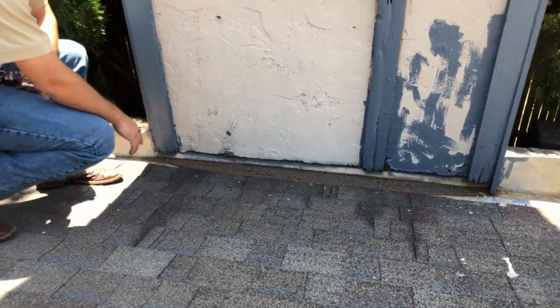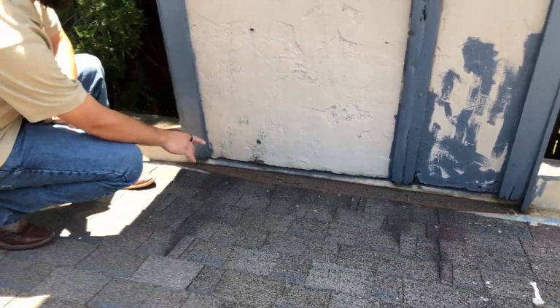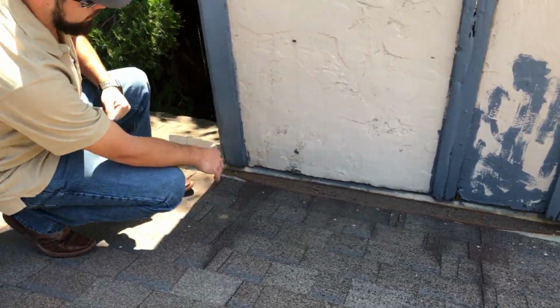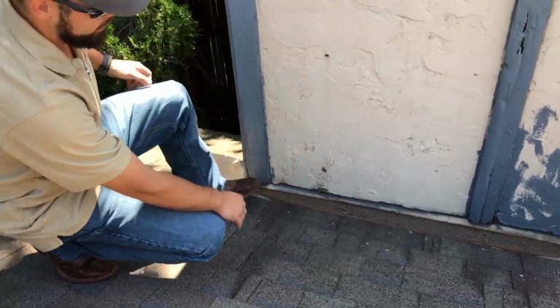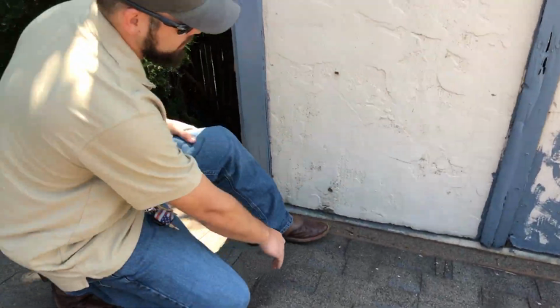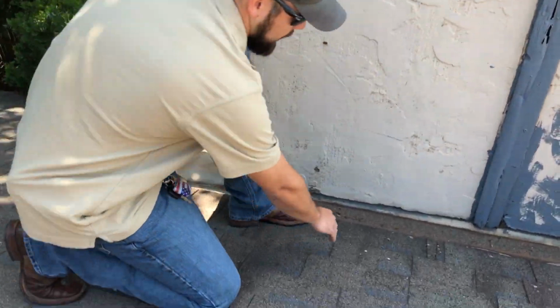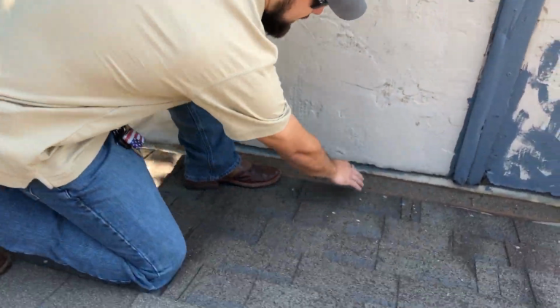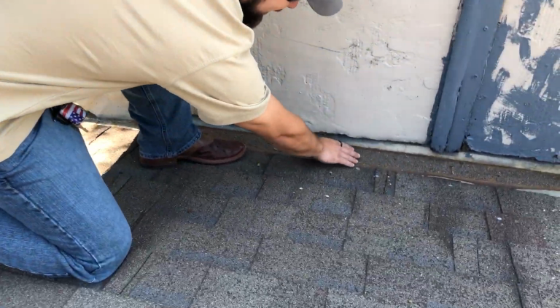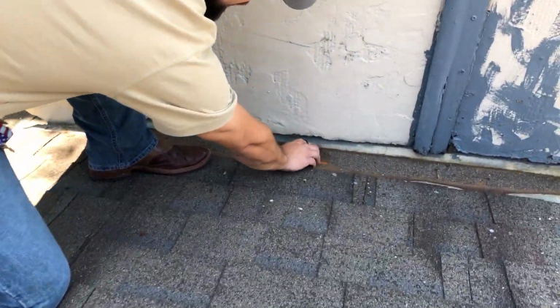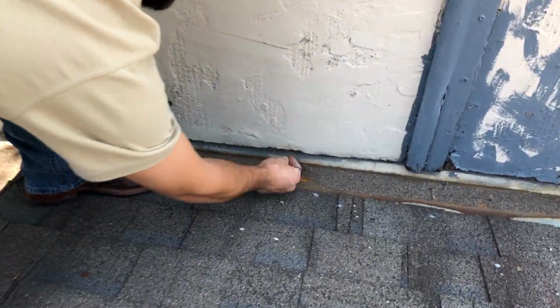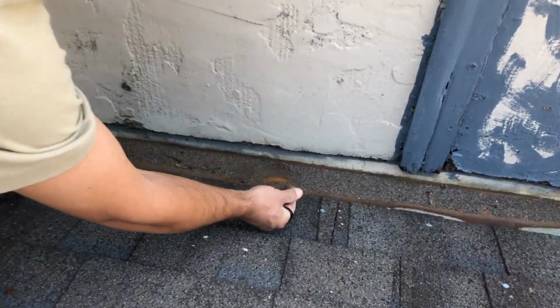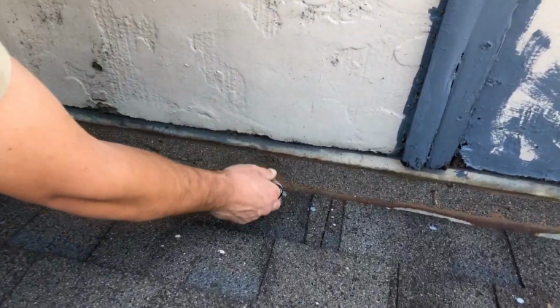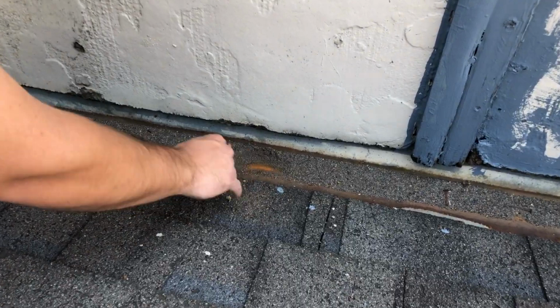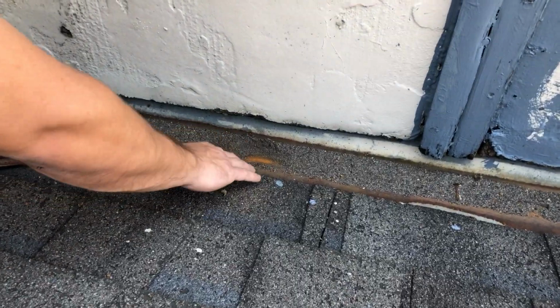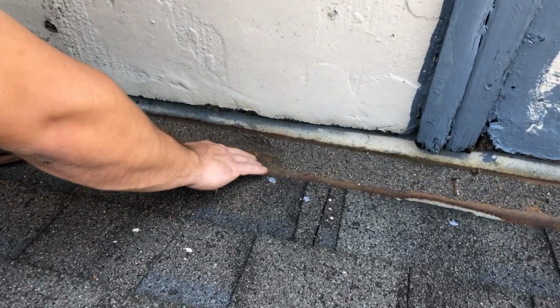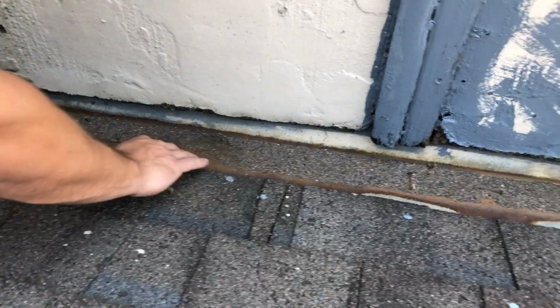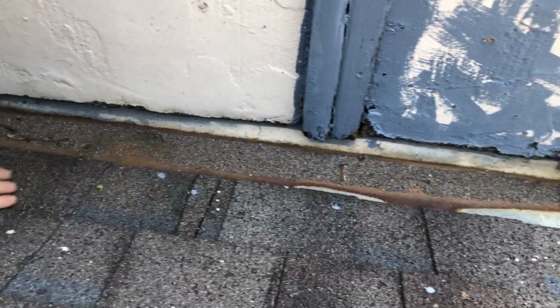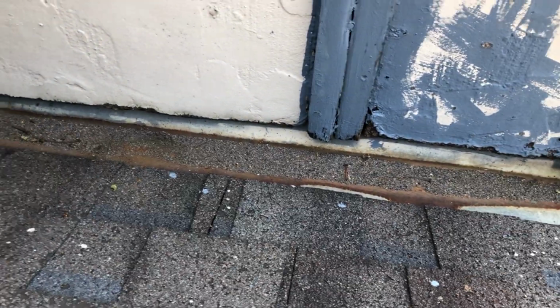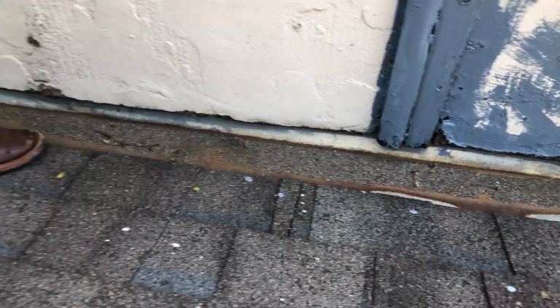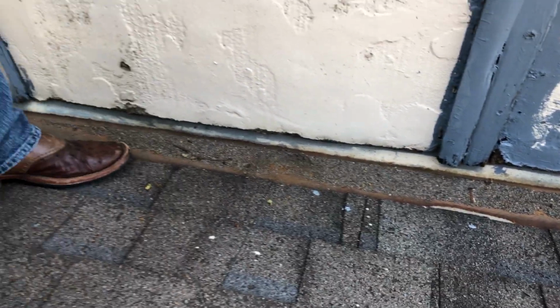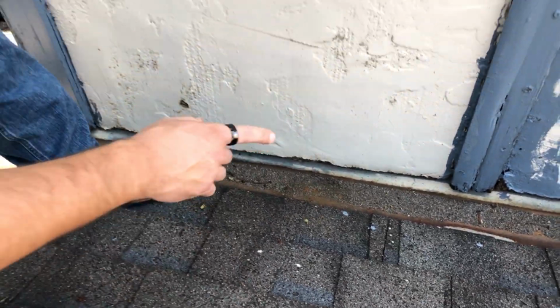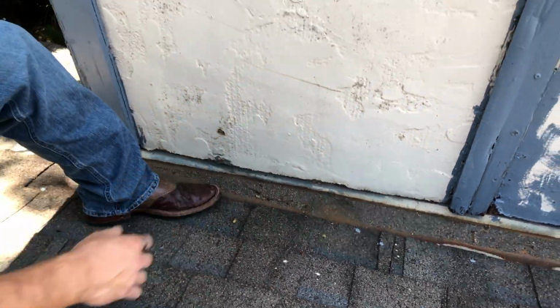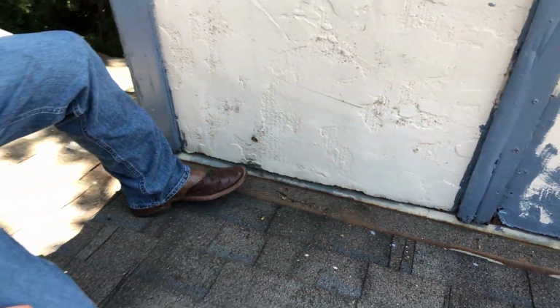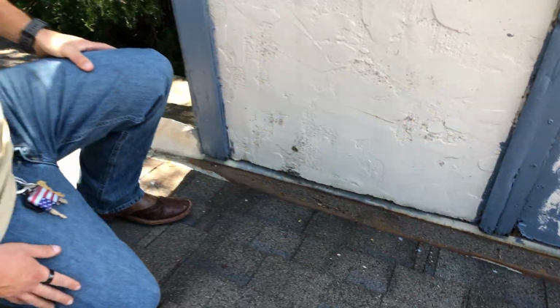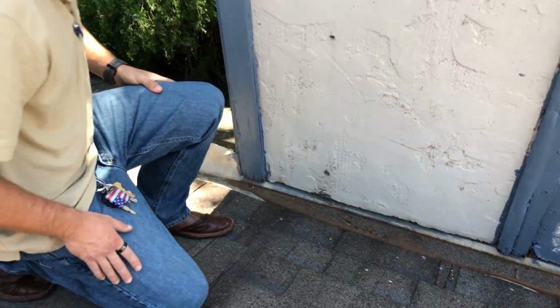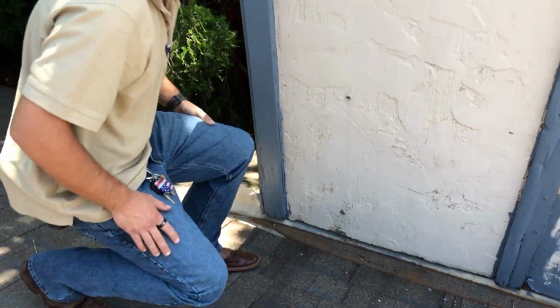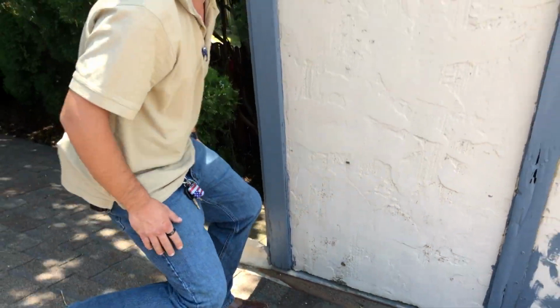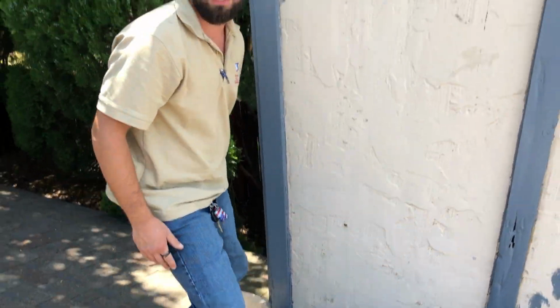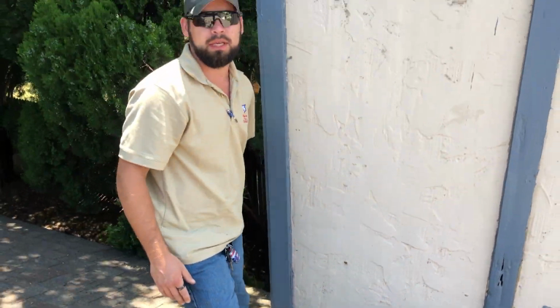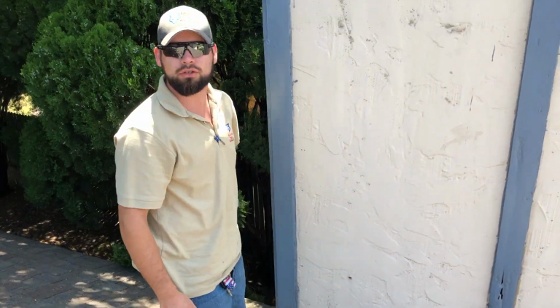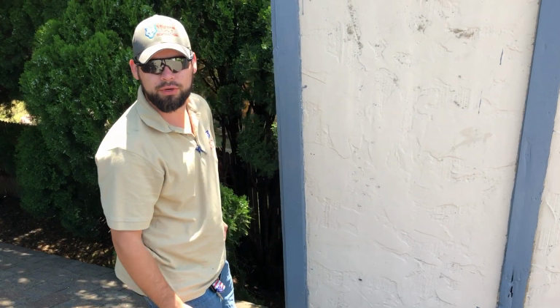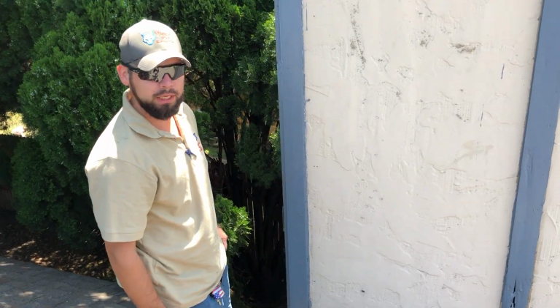This chimney right here, you can see a lot of the sand and the granule loss that's built up right there. You've got a lot of that rust, and that valley metal will actually start to rust out over time and then start to create a leak.